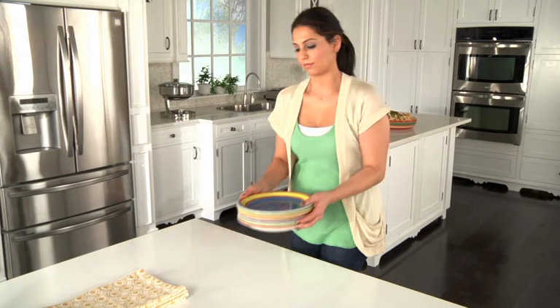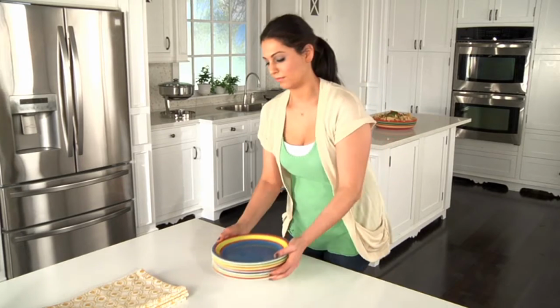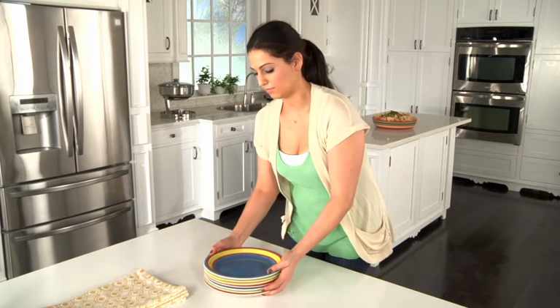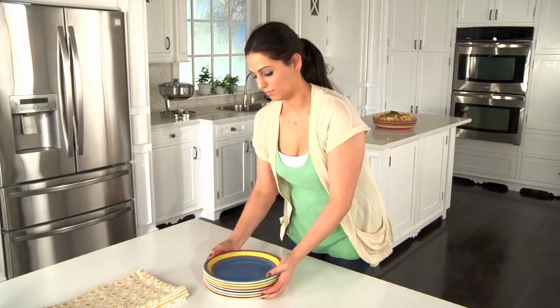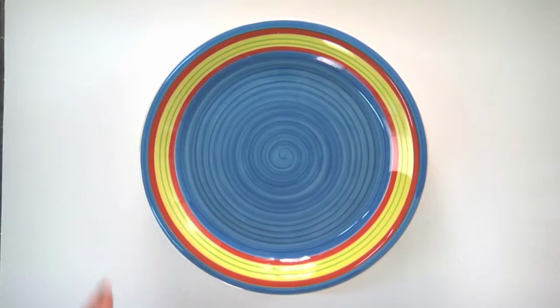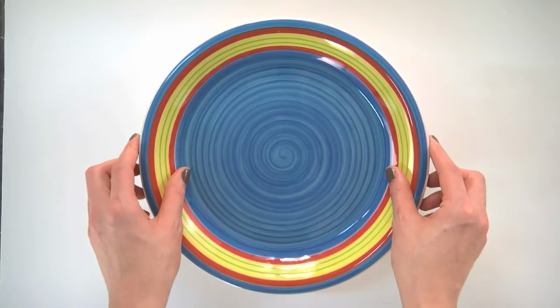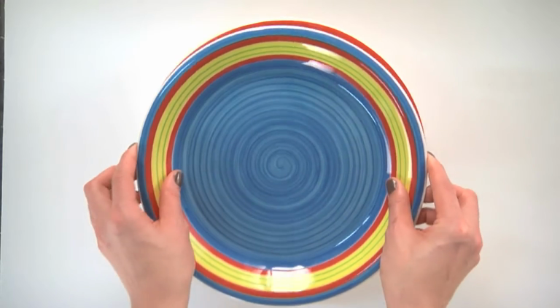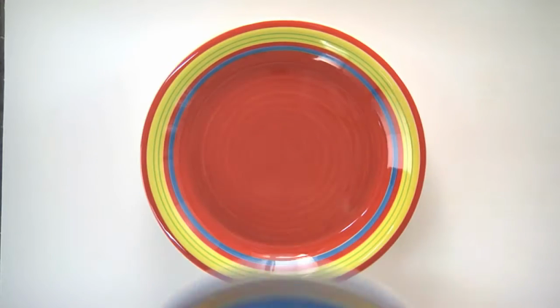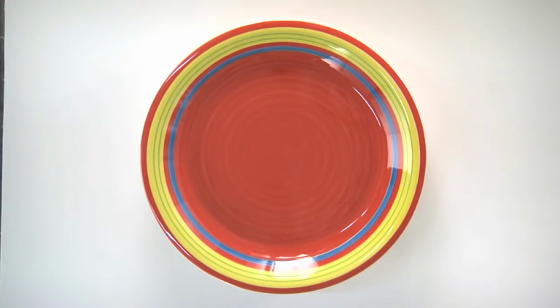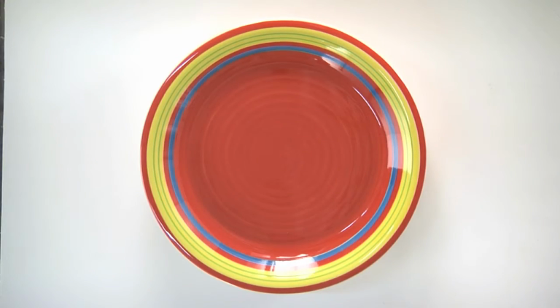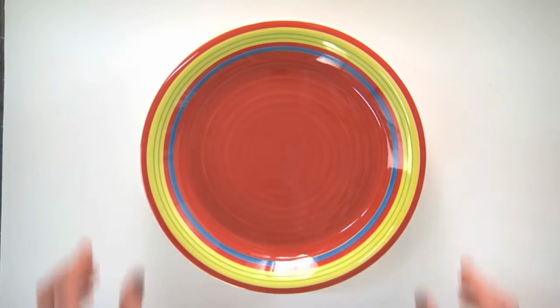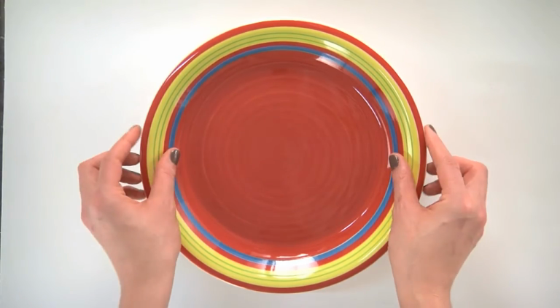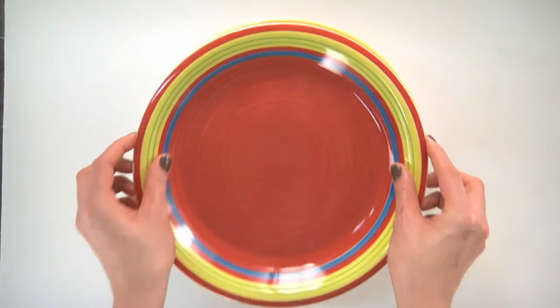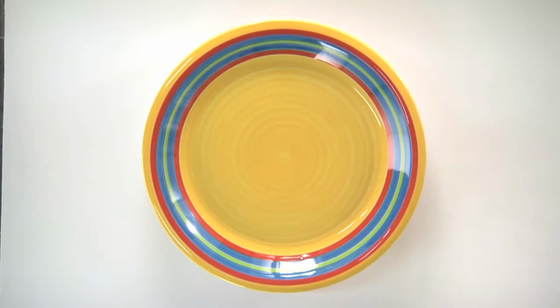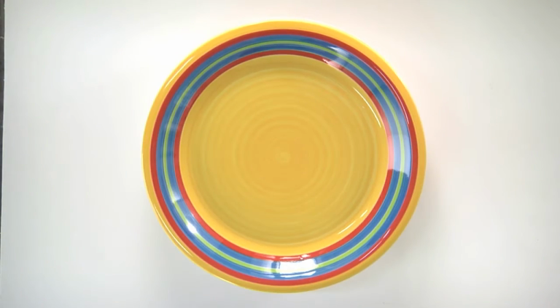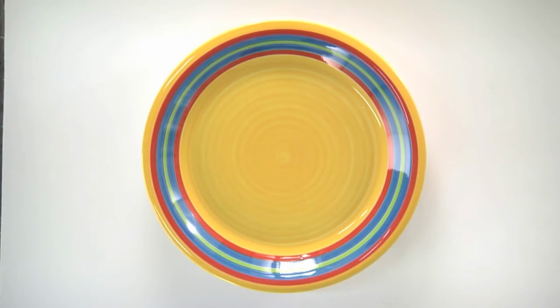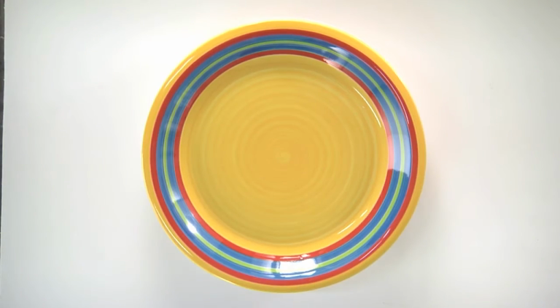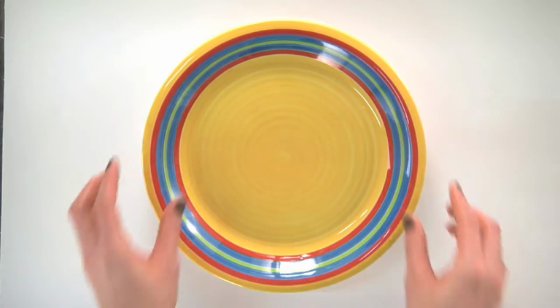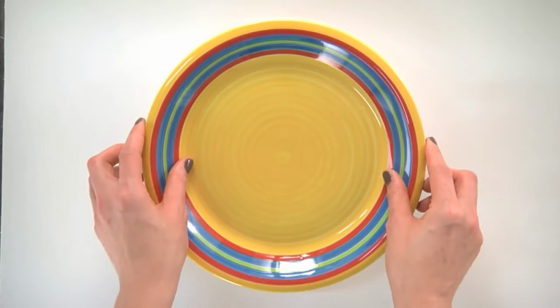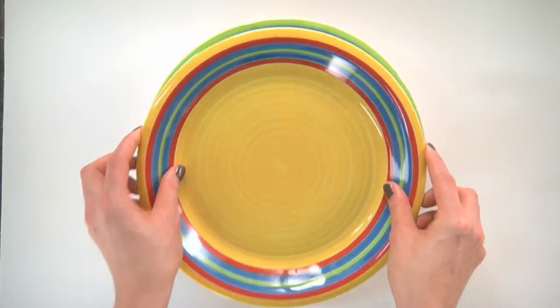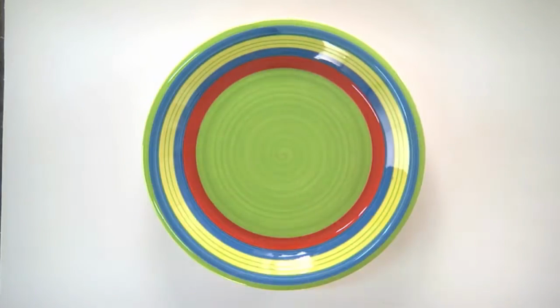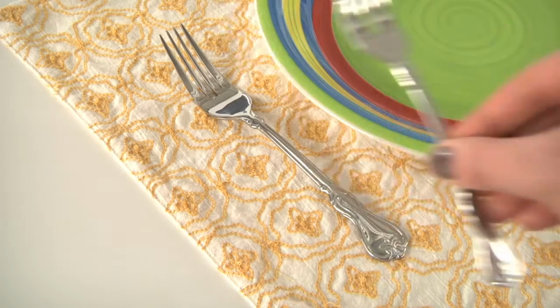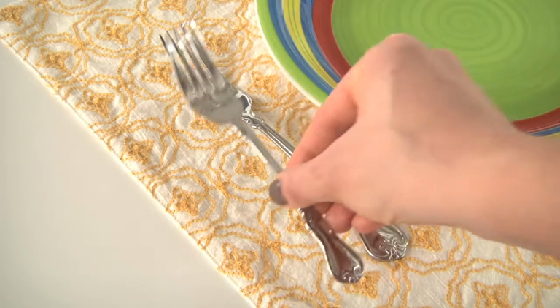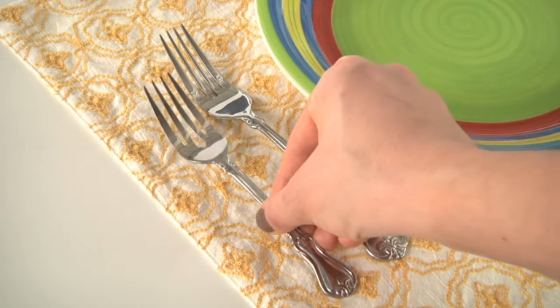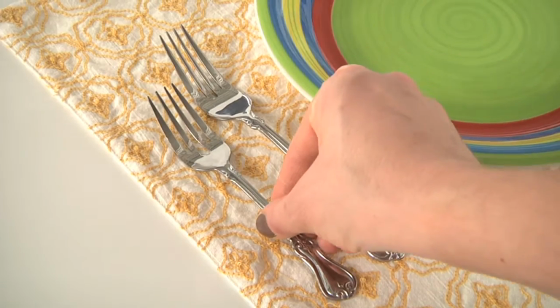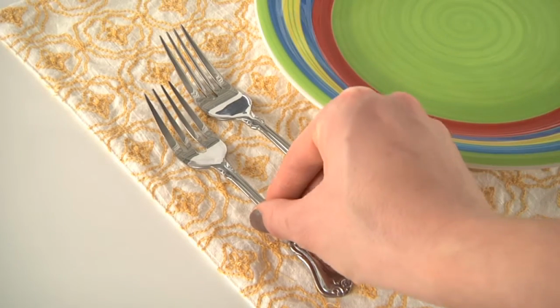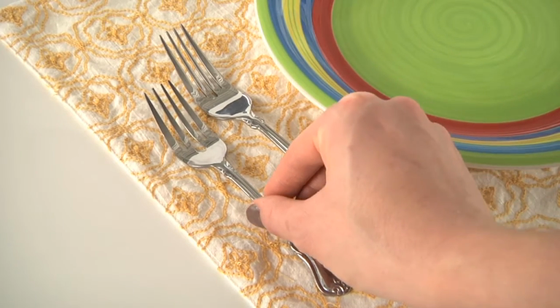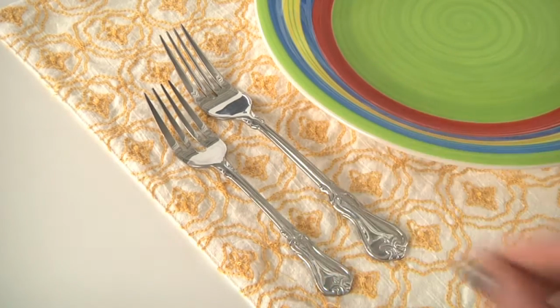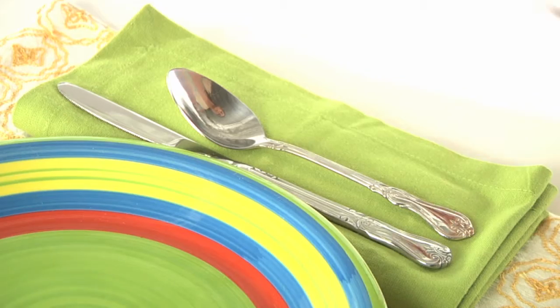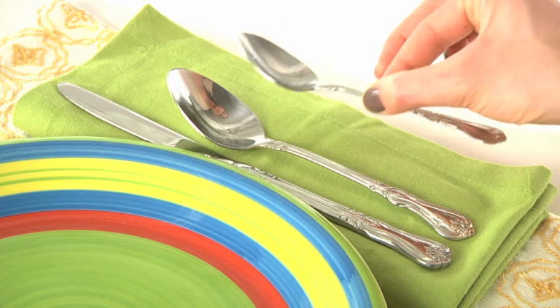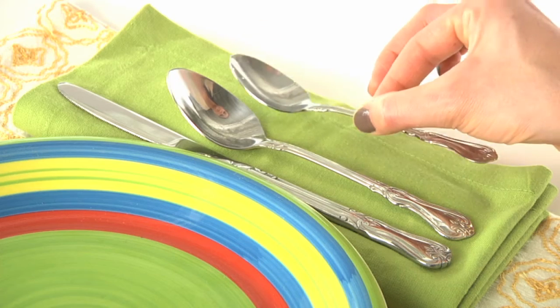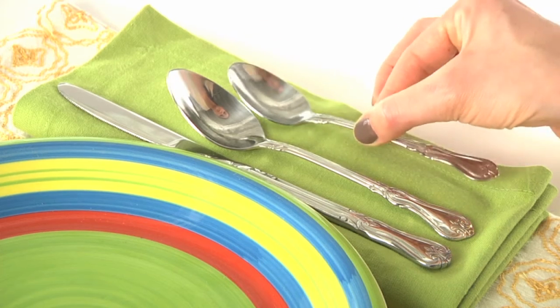When it comes to table settings, BrylaneHome.com makes it easy to create a coordinated look with this hand-painted Santa Fe 16-piece stoneware set. And our elegant flatware complements any table setting without breaking the bank.